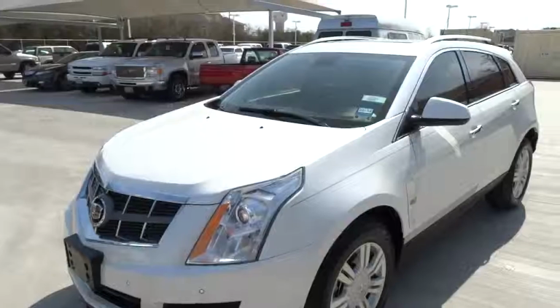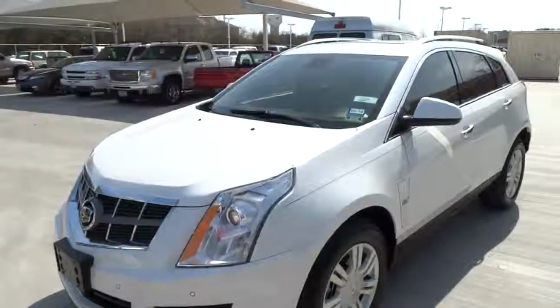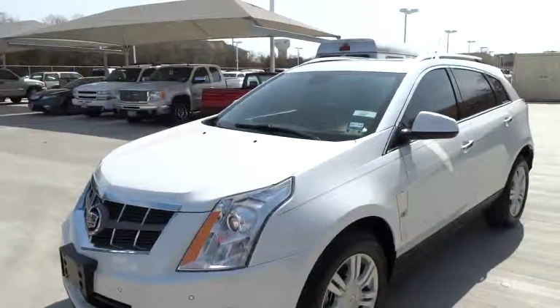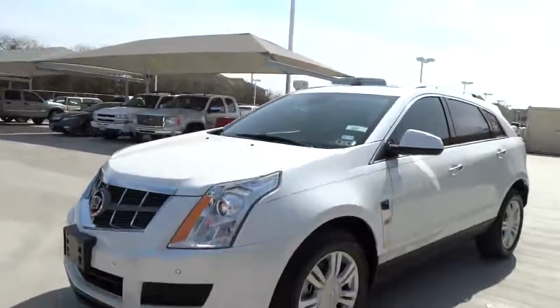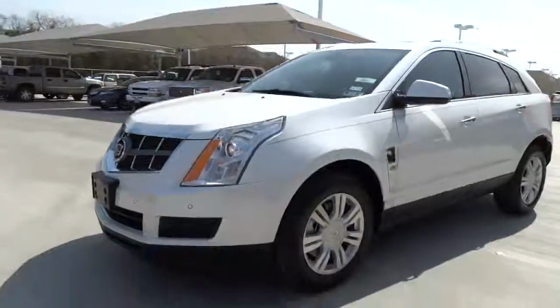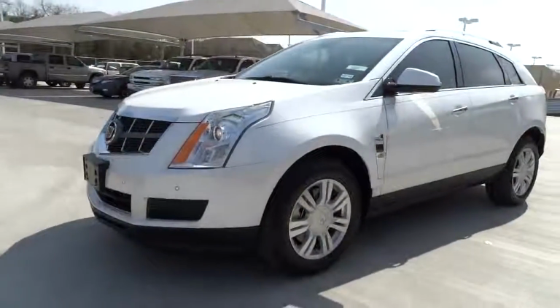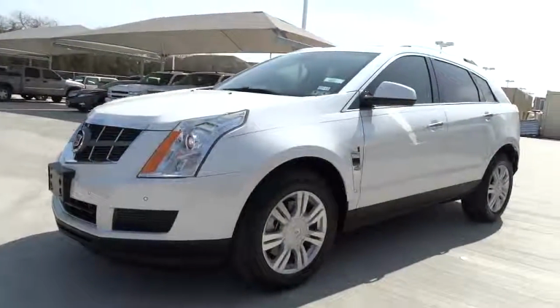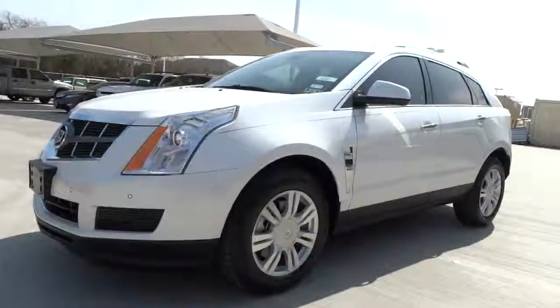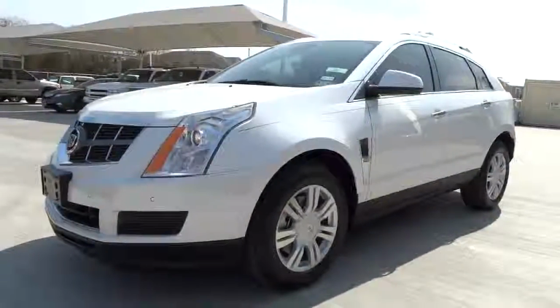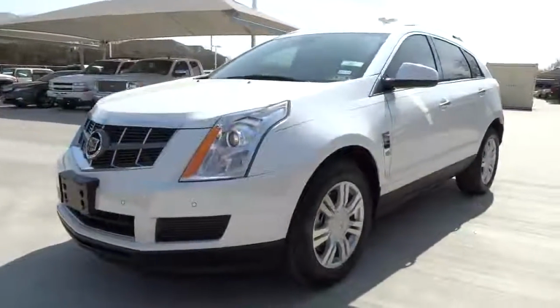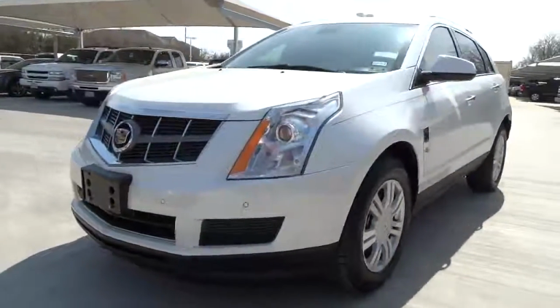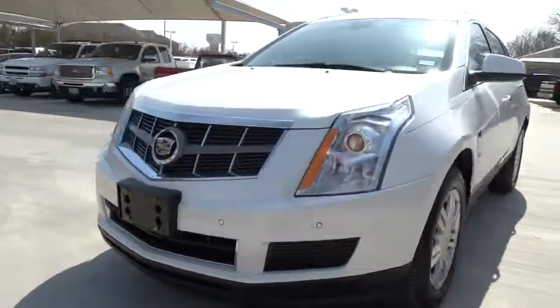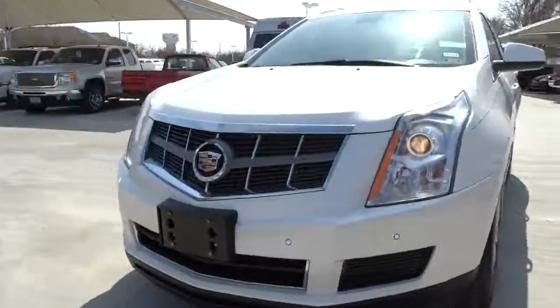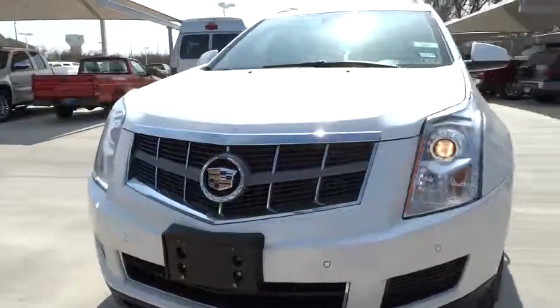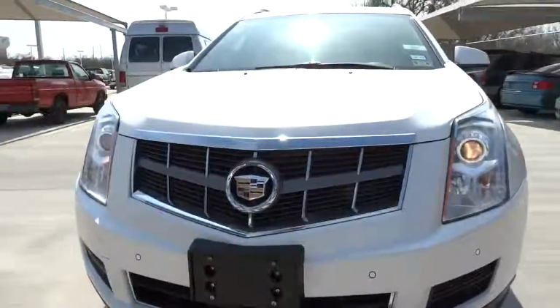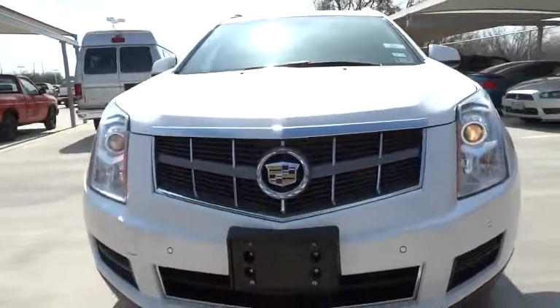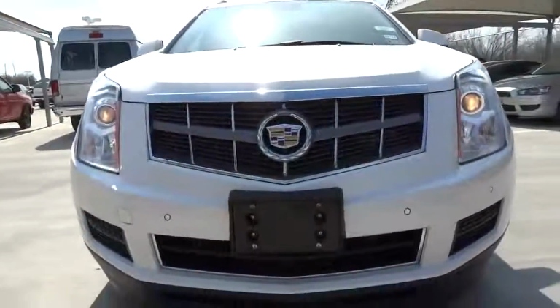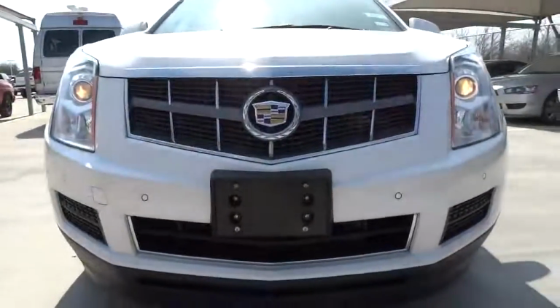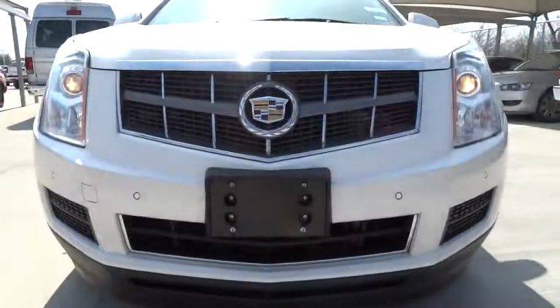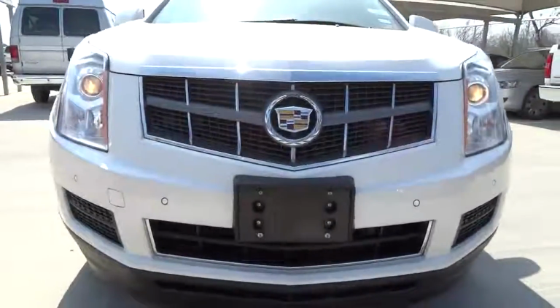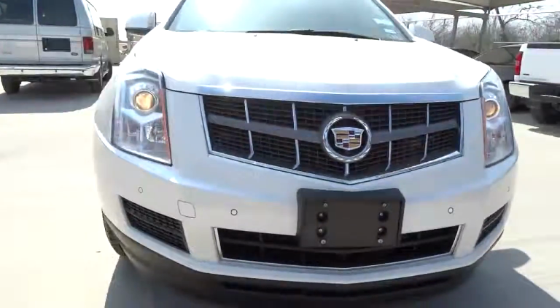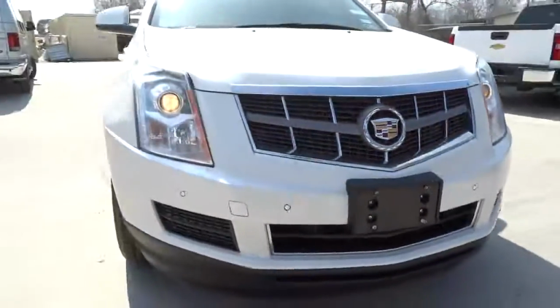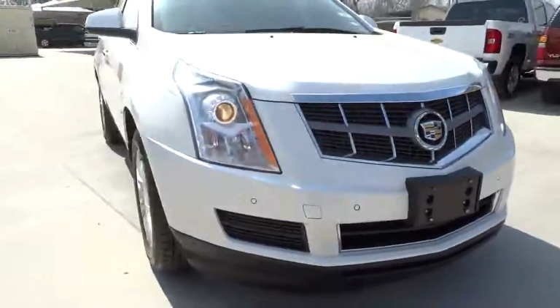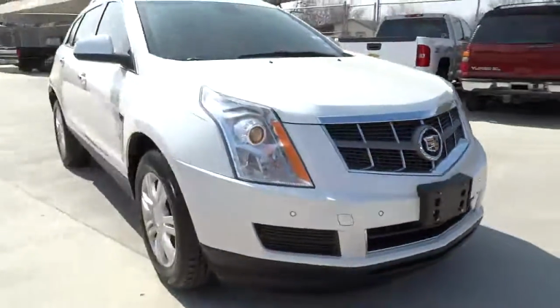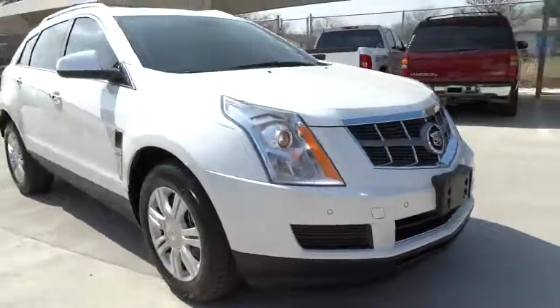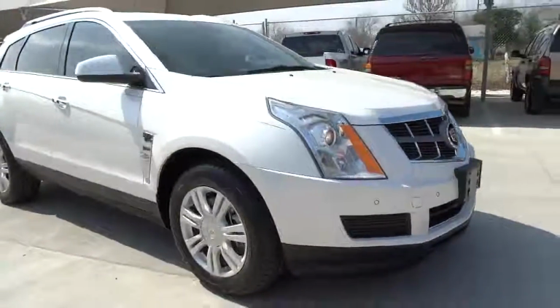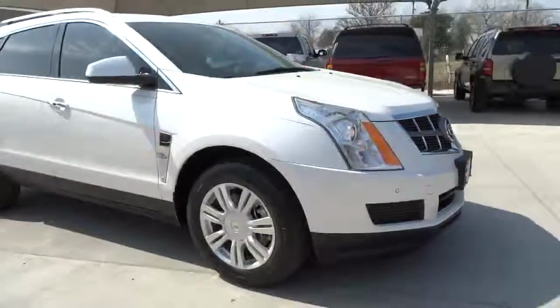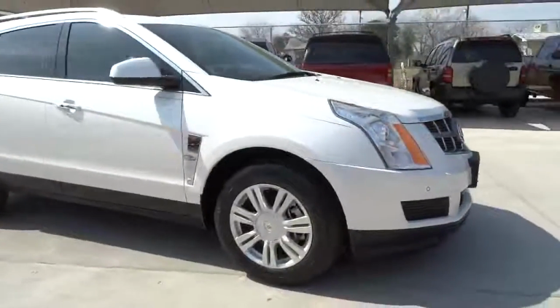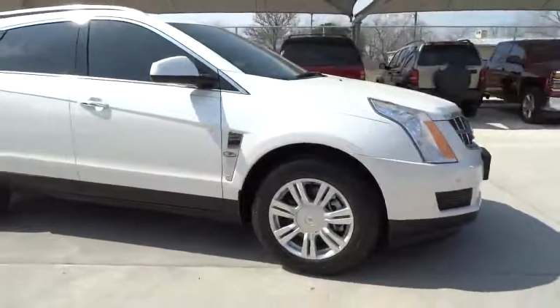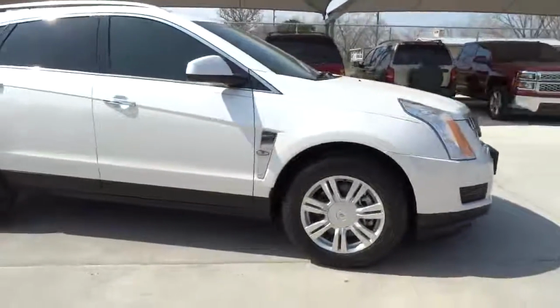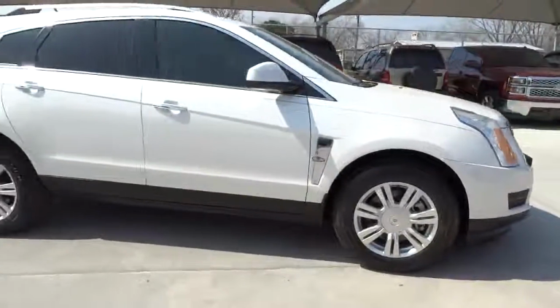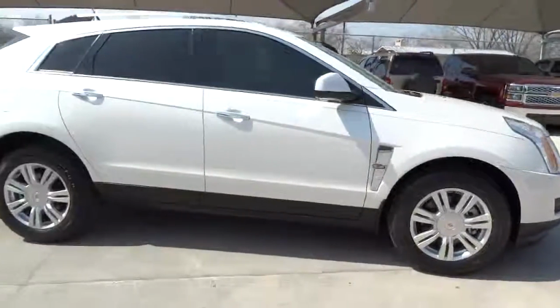The 2010 SRX. The Cadillac SRX is beautiful from every angle. For driving enthusiasts, there's track-tuned handling, advanced engine power, and the added confidence of available all-wheel drive.